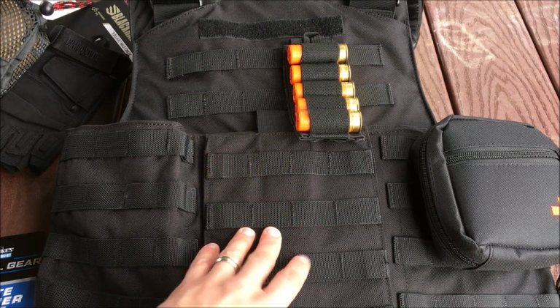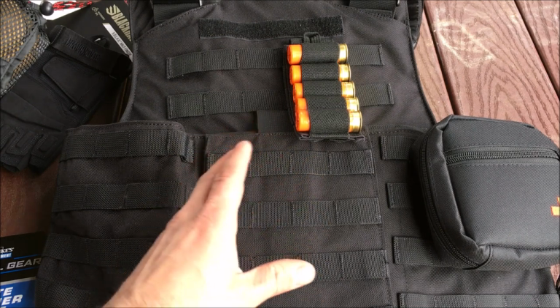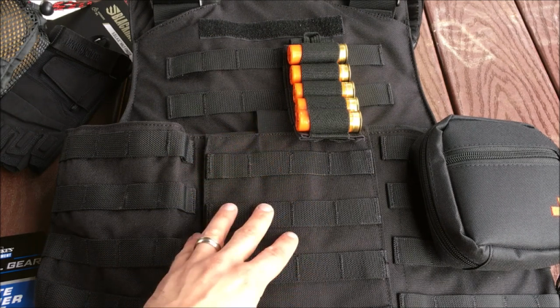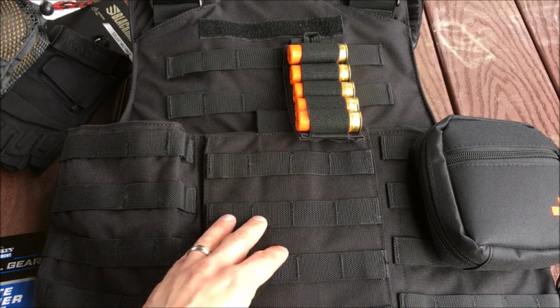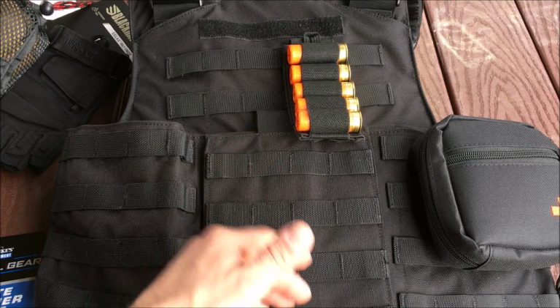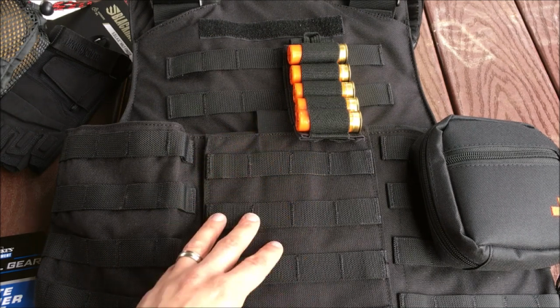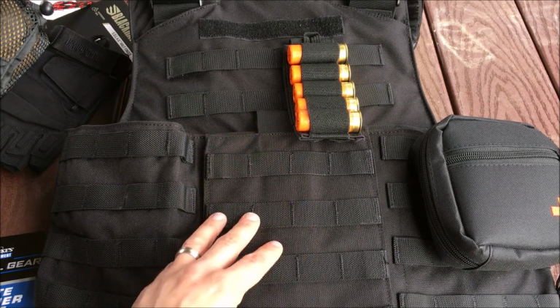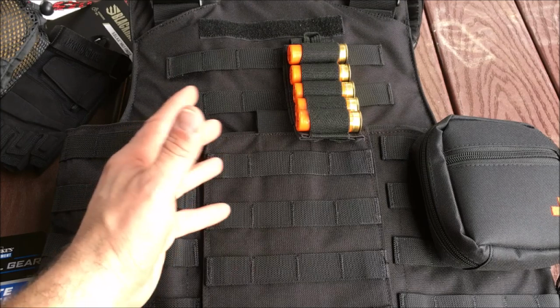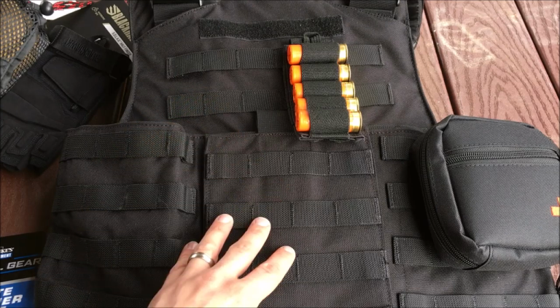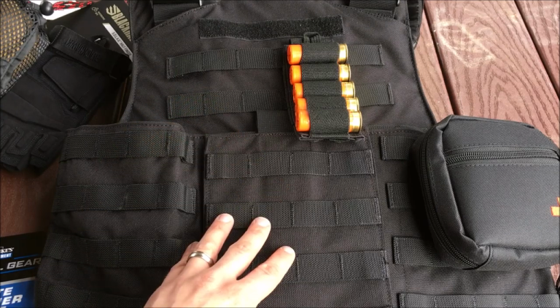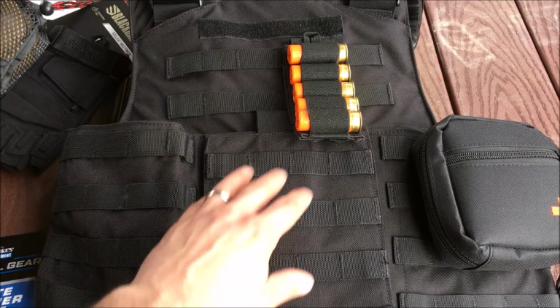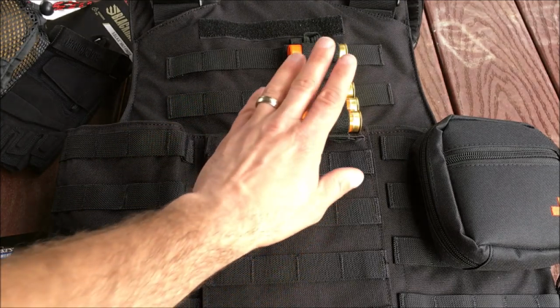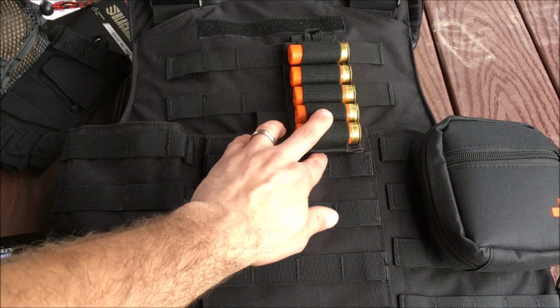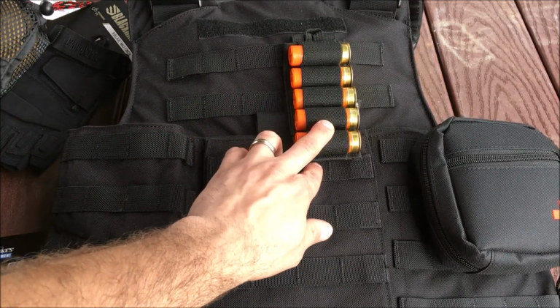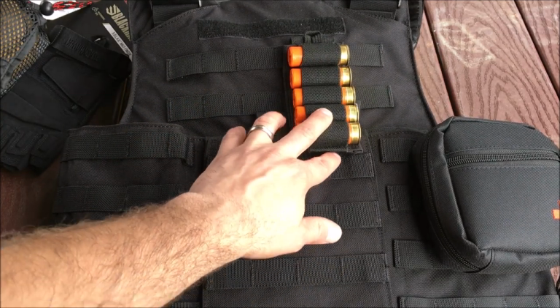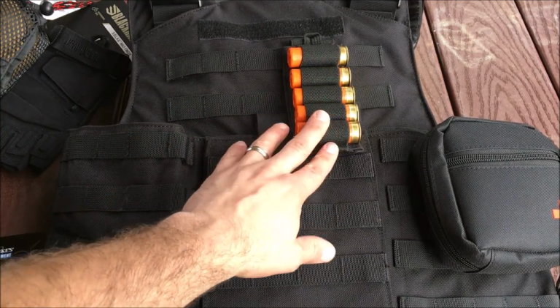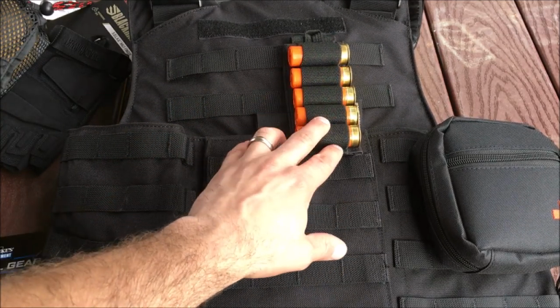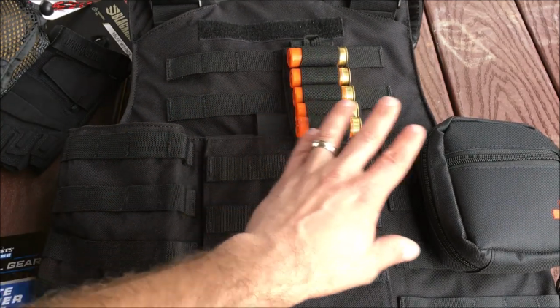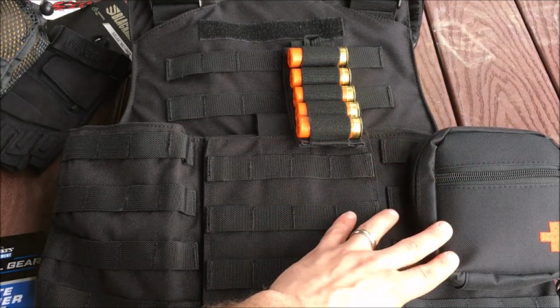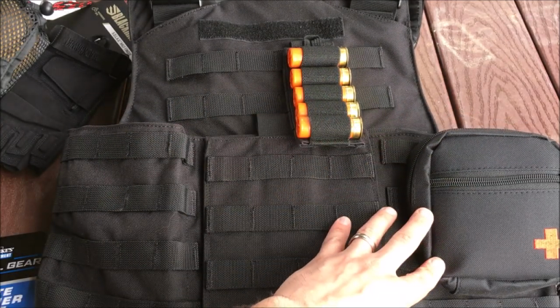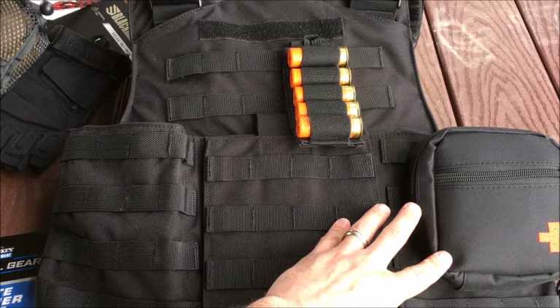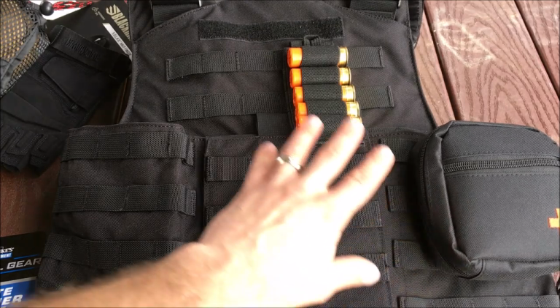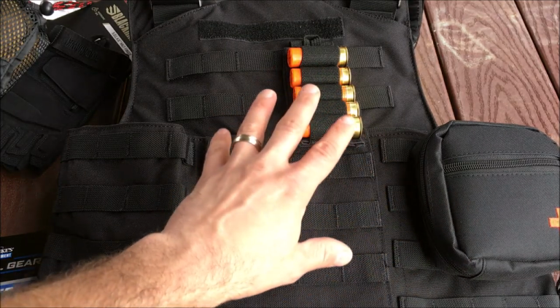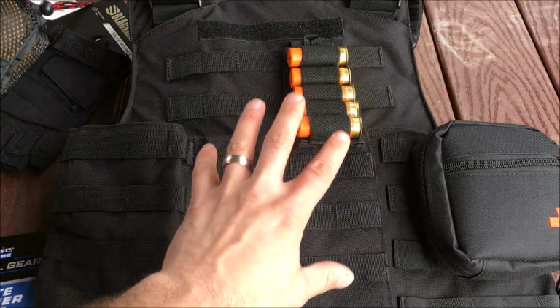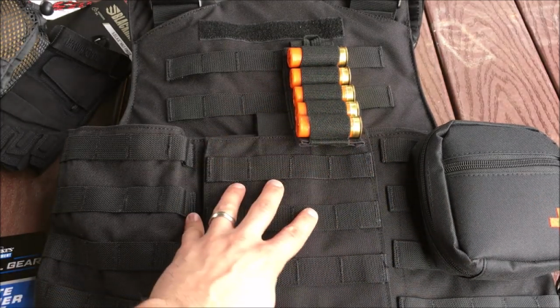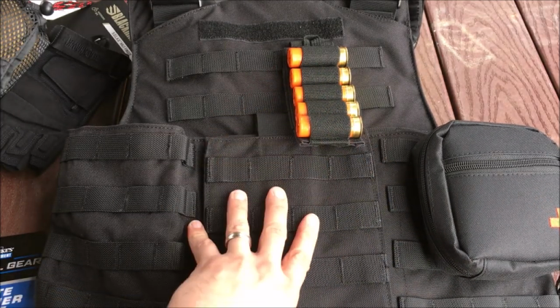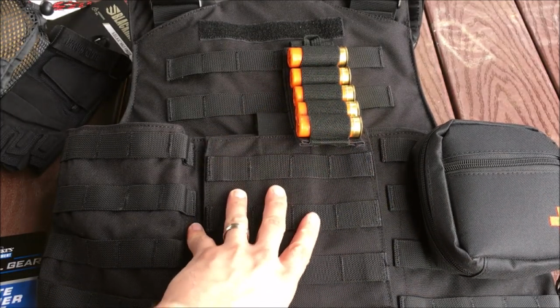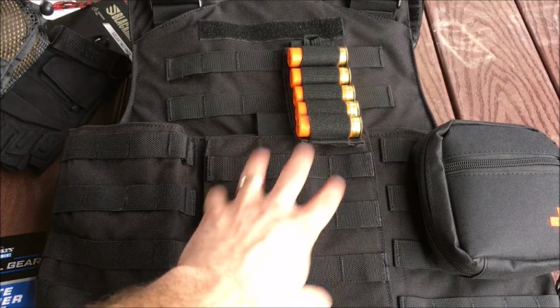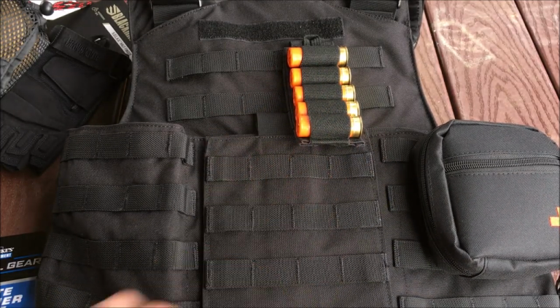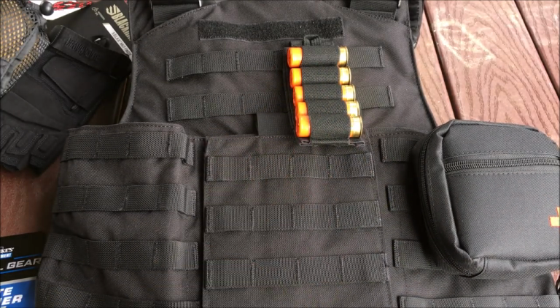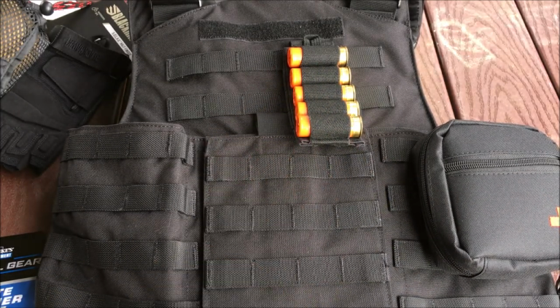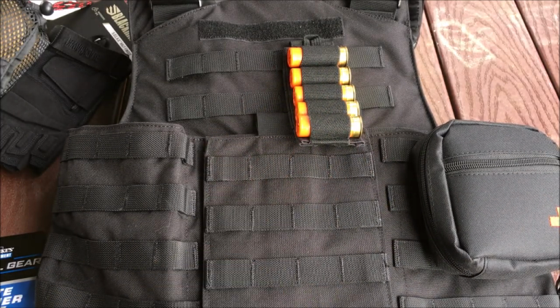A lot of times you'll pay over $130 for two steel plates alone. It doesn't come with this shell carrier — I added that for today, as well as this medical pack. But you get the plate carrier itself and those really nice Level 3 steel plates.